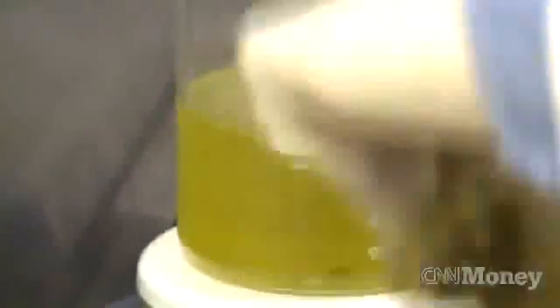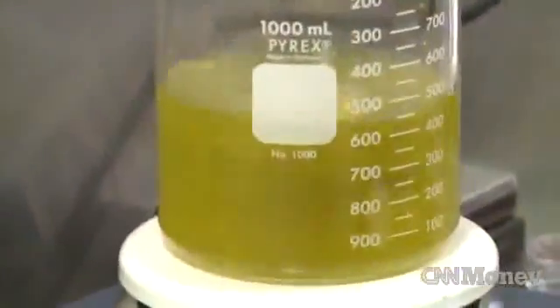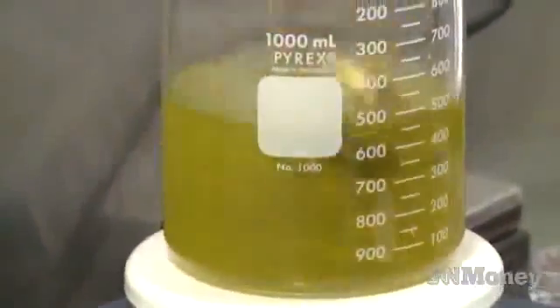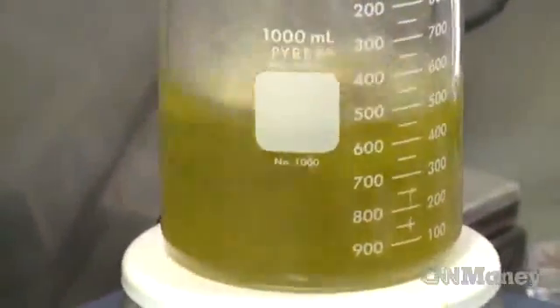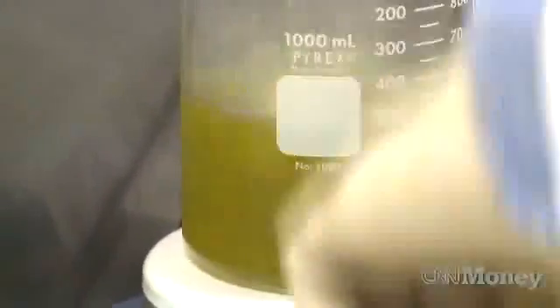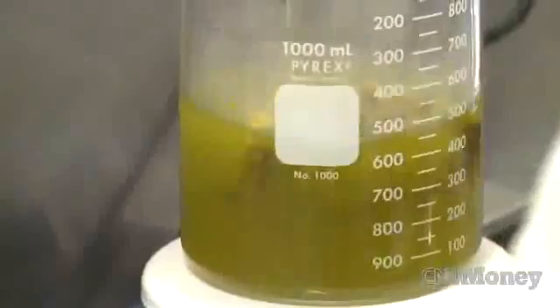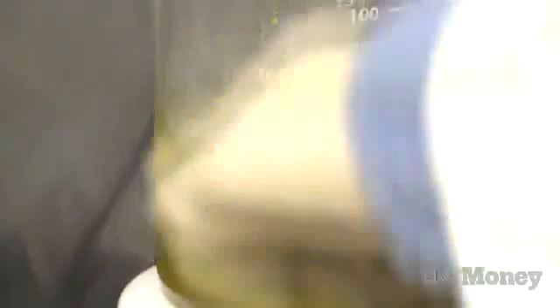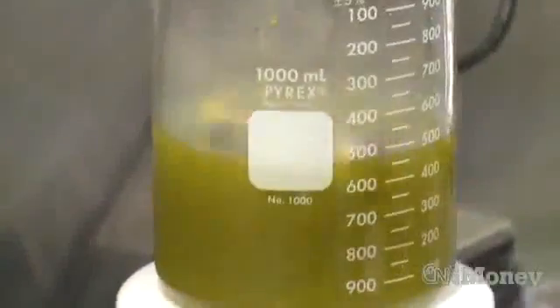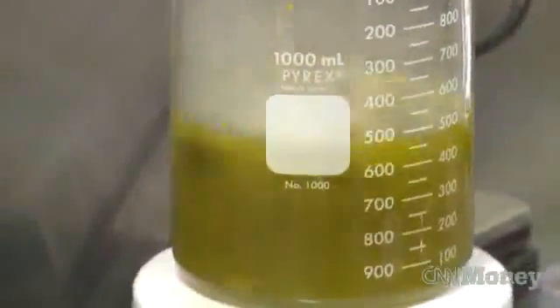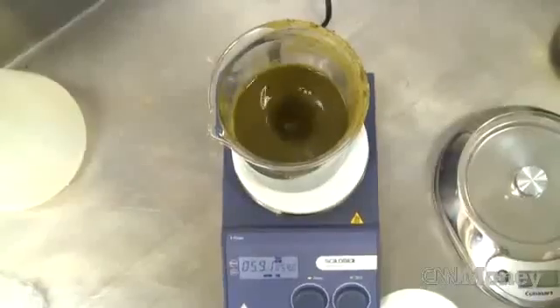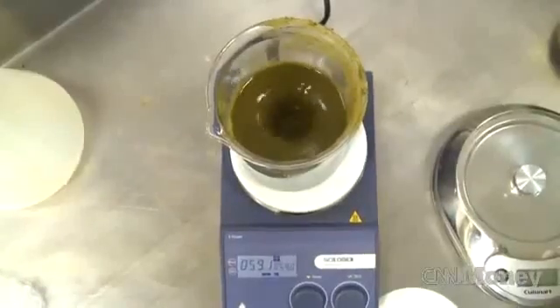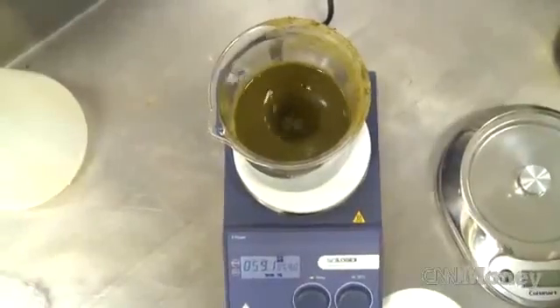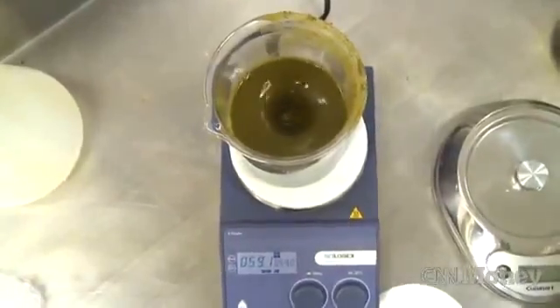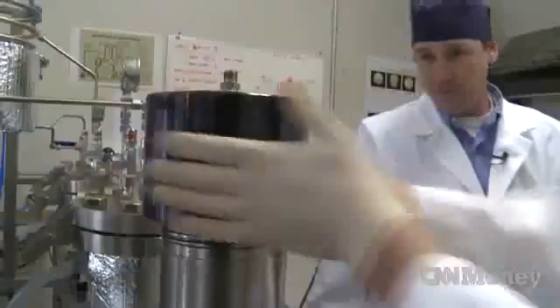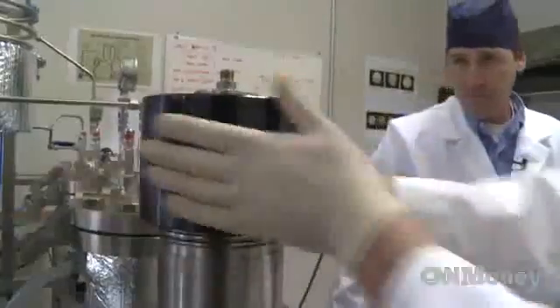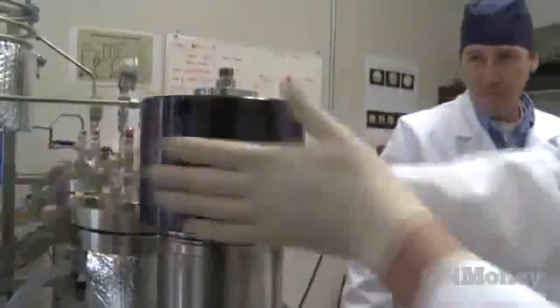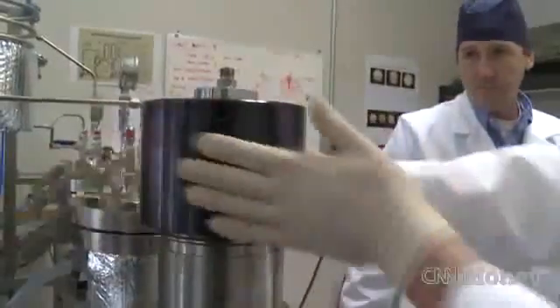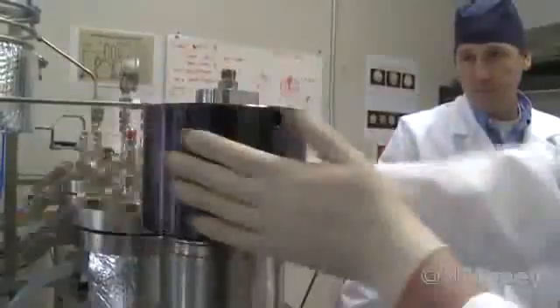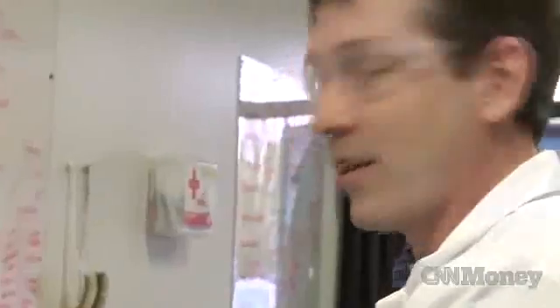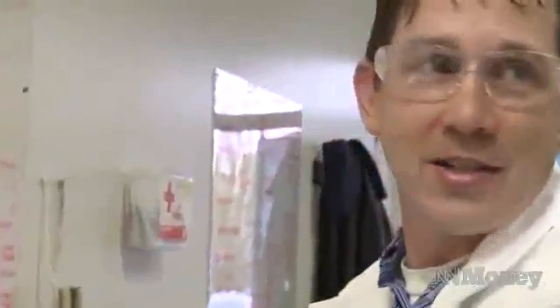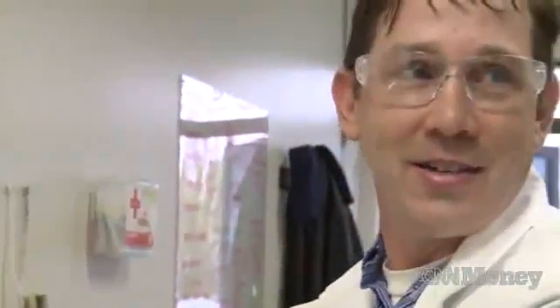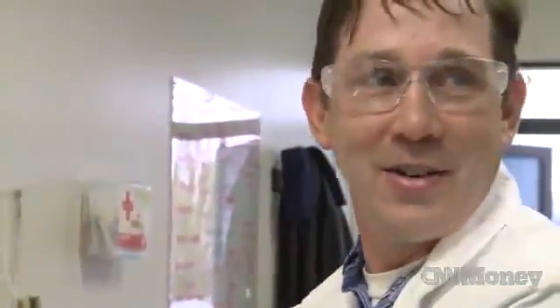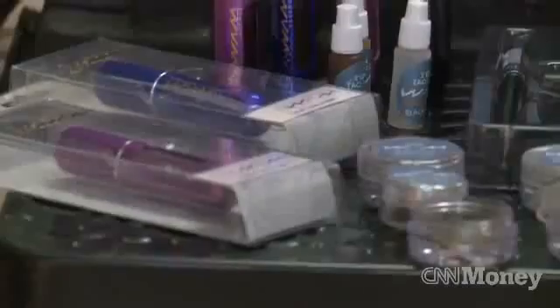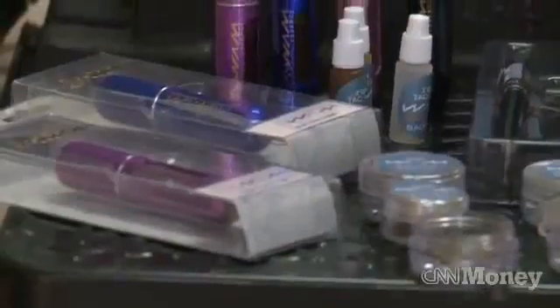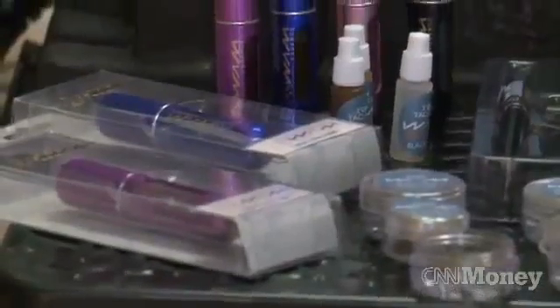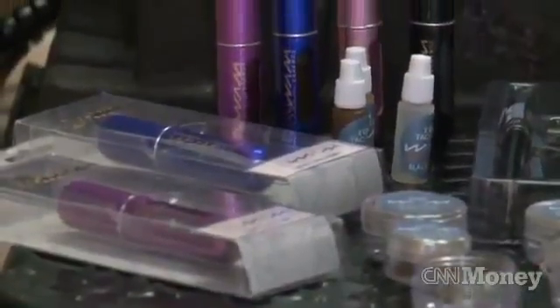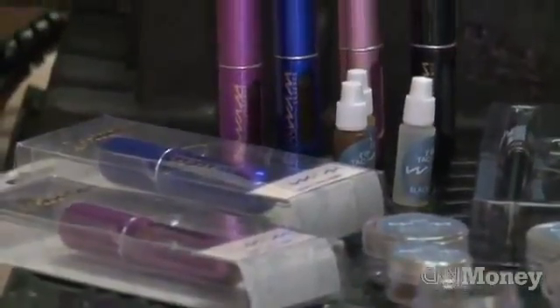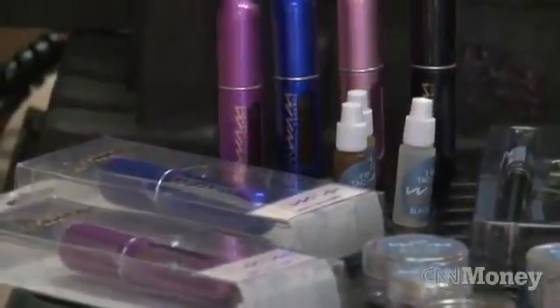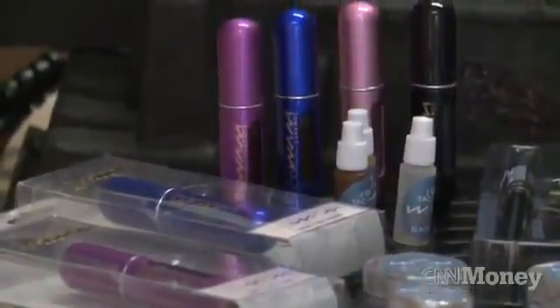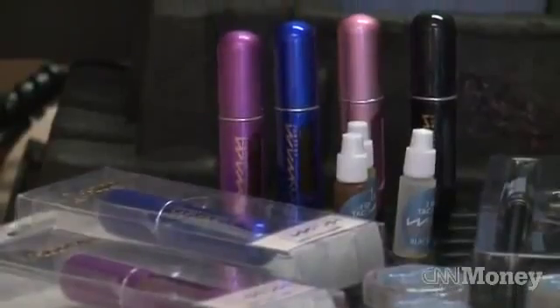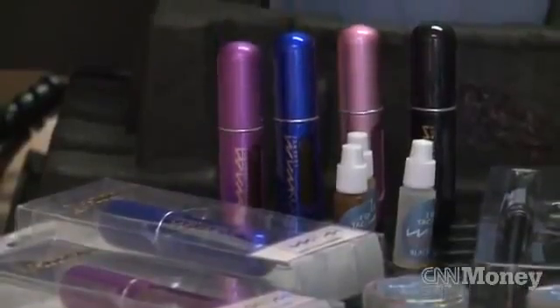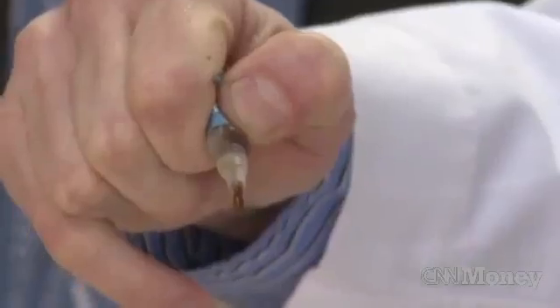I'm principal of an architecture firm. I've always been interested in science. When I first started making the extractions, we didn't have a chemist. My neighbor calls me Dr. Frankenstein now. We make Wham oil — we specialize in concentrates and doing cannabis extractions.